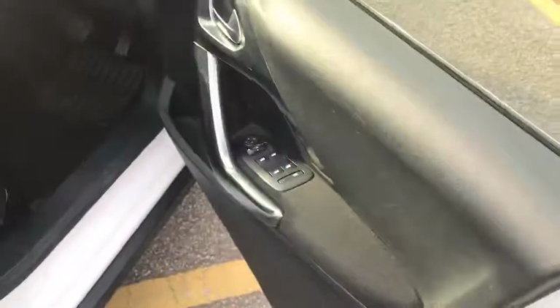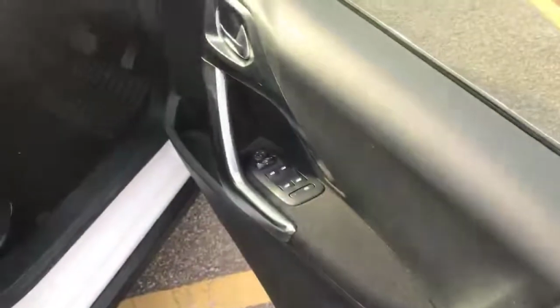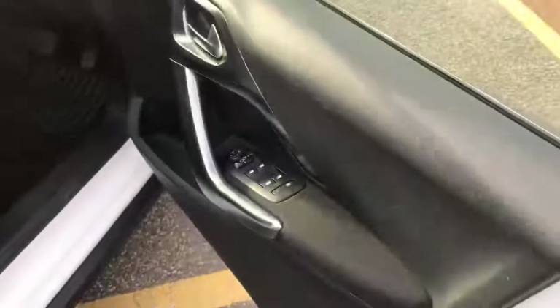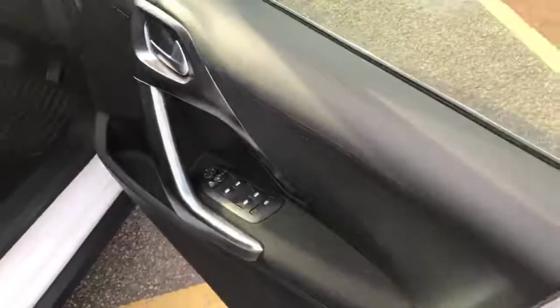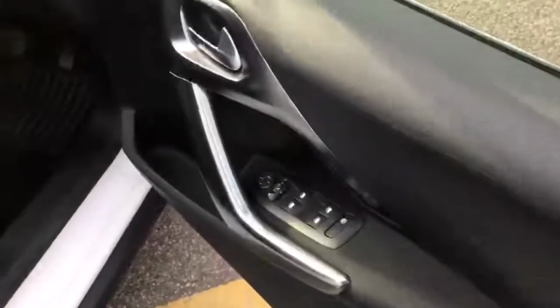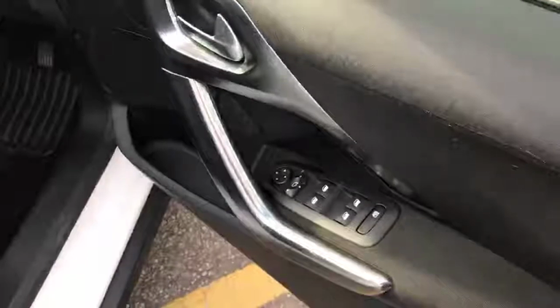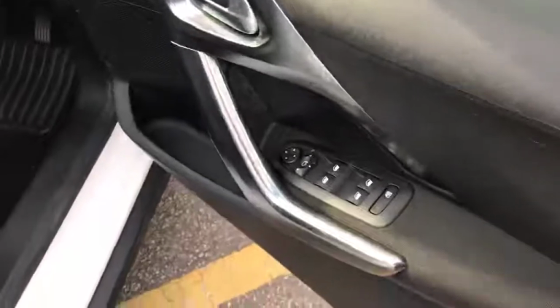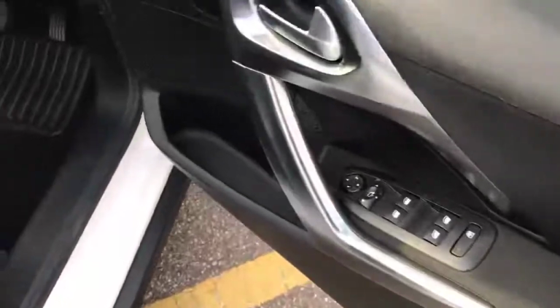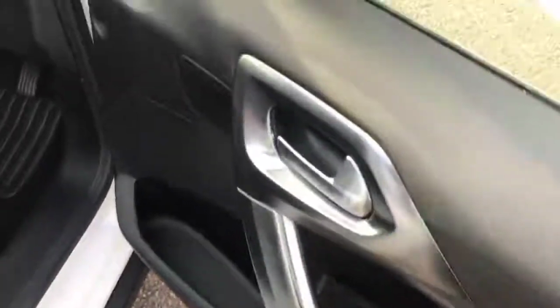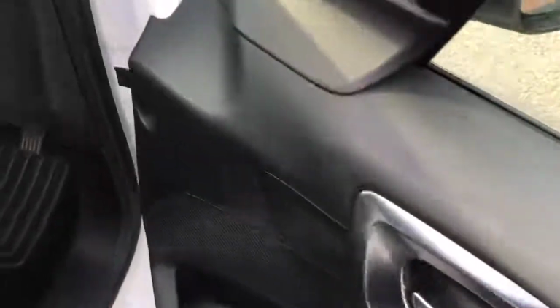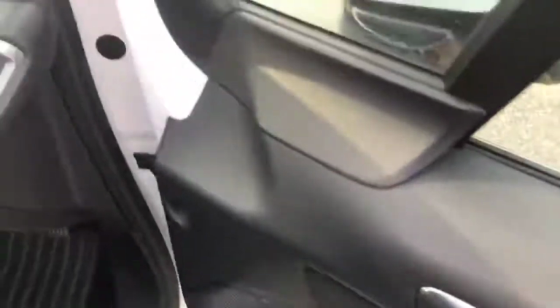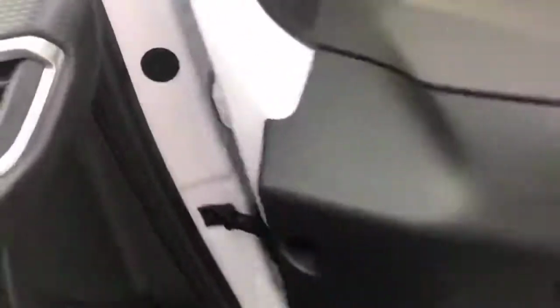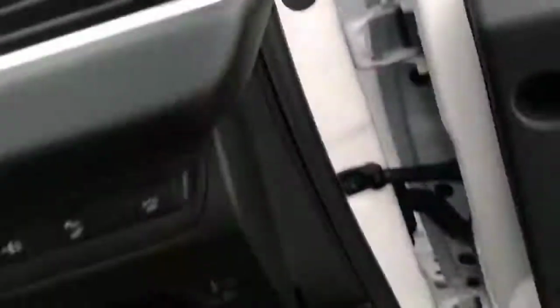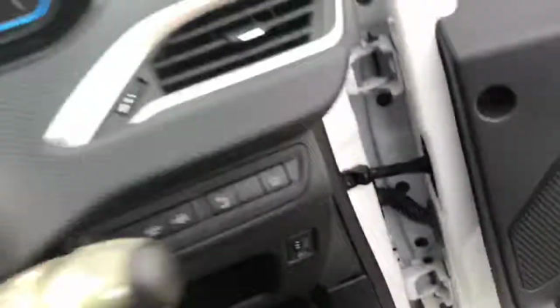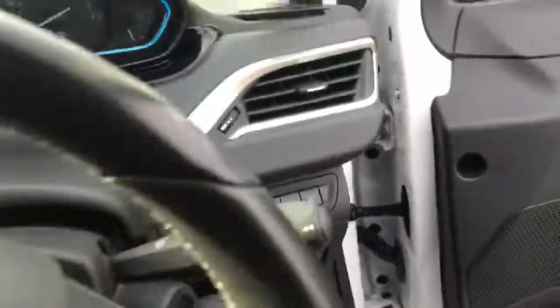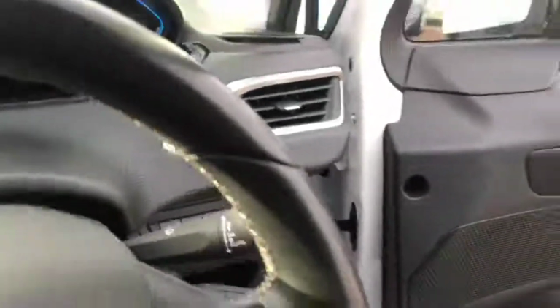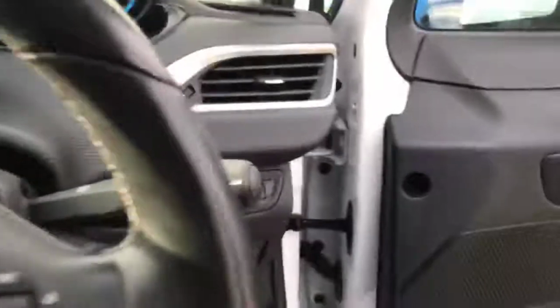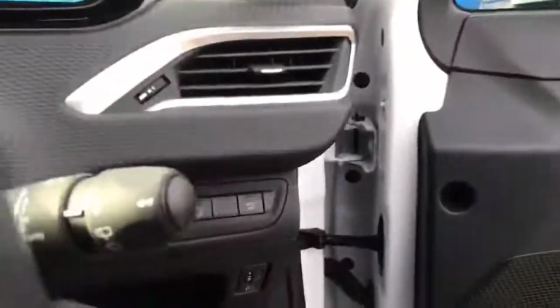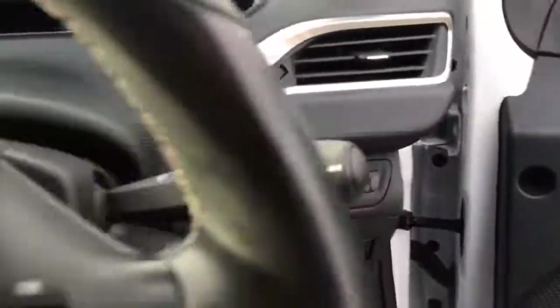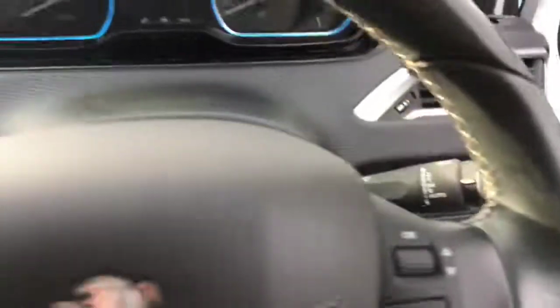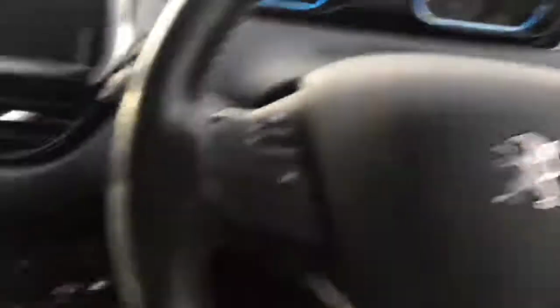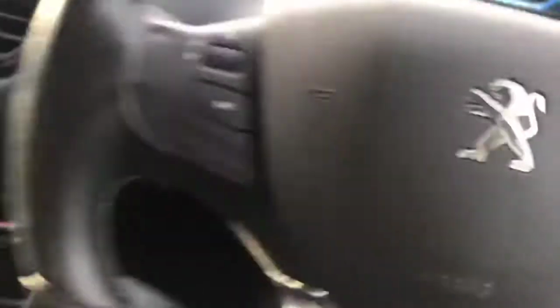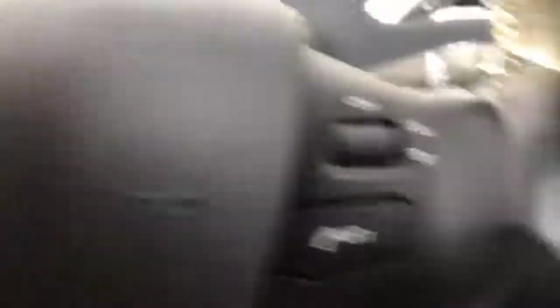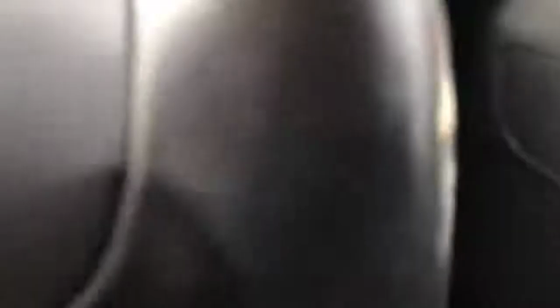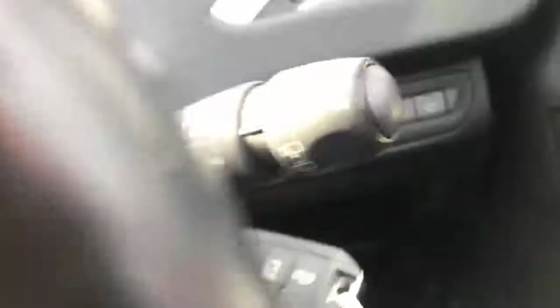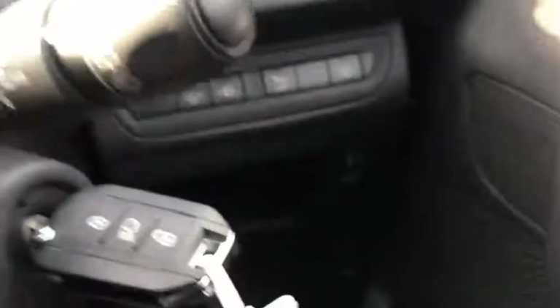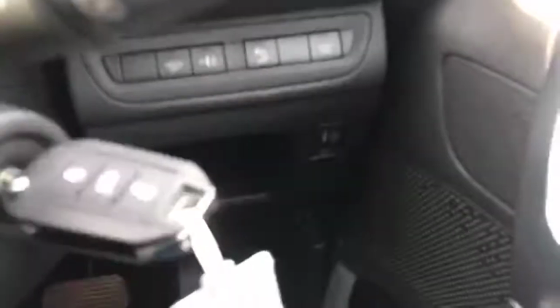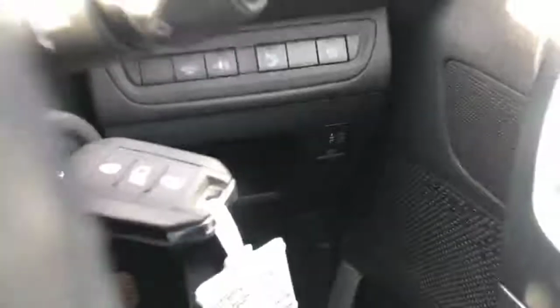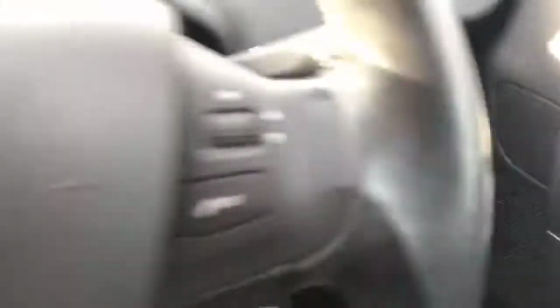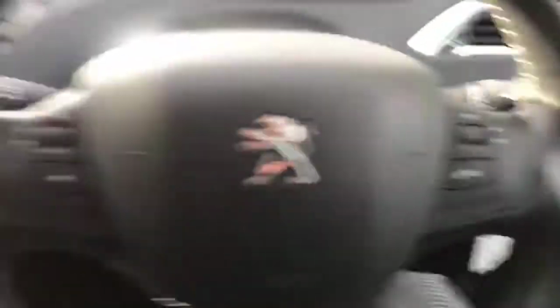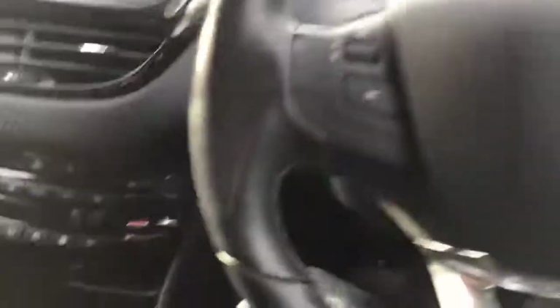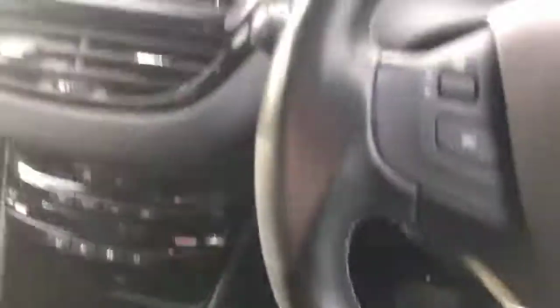Coming back around to the front of the car, I can show off the features. We have the four electric window adjusters and the wing mirror just there as well. Jumping inside to the absolutely lovely half leather seats.